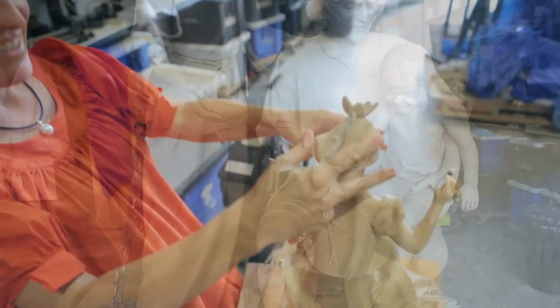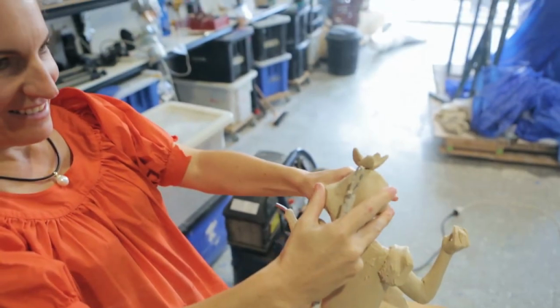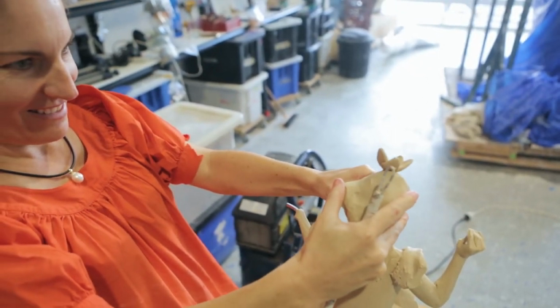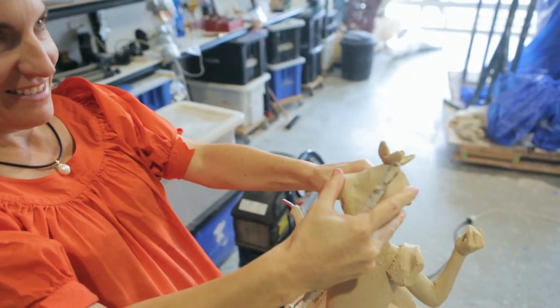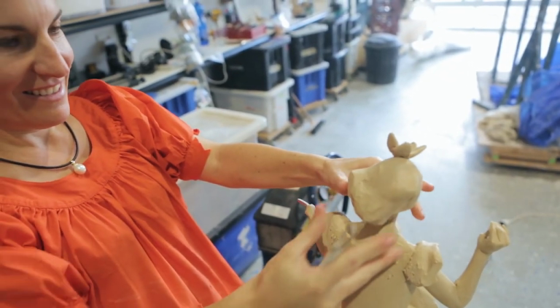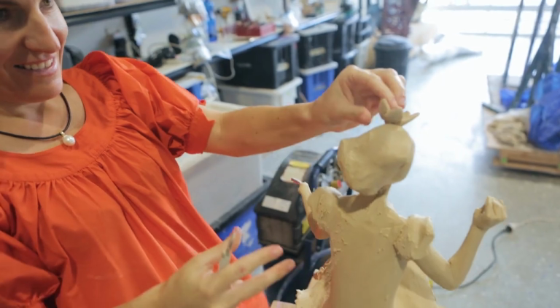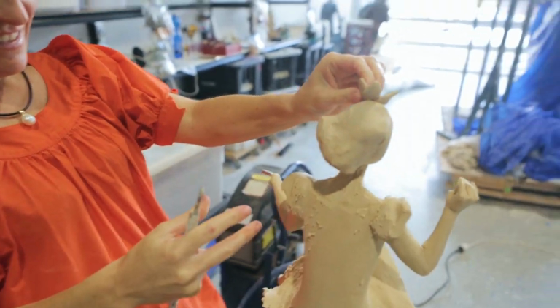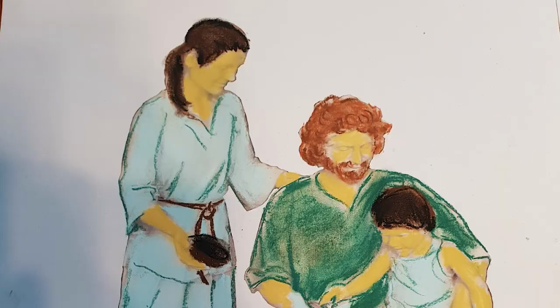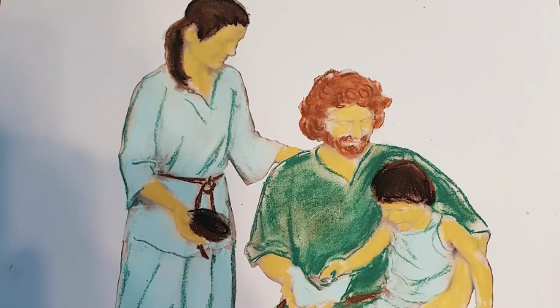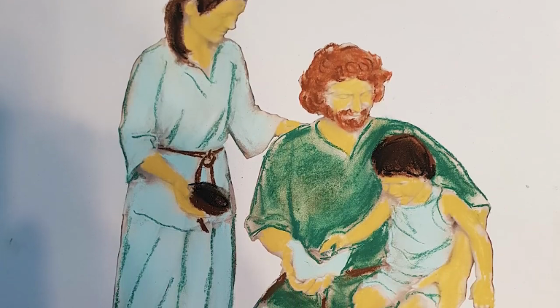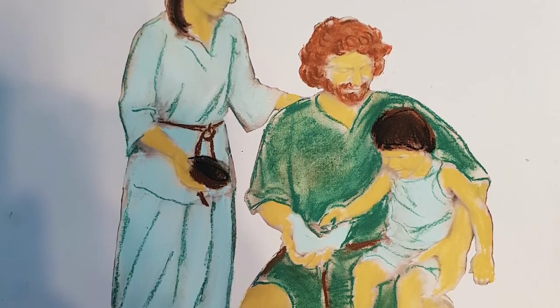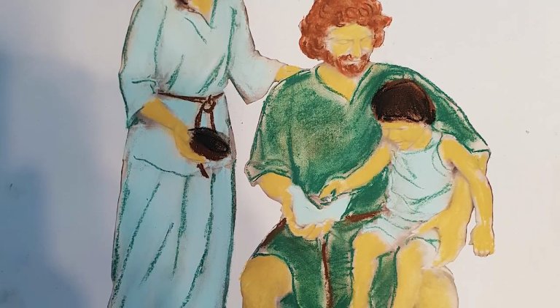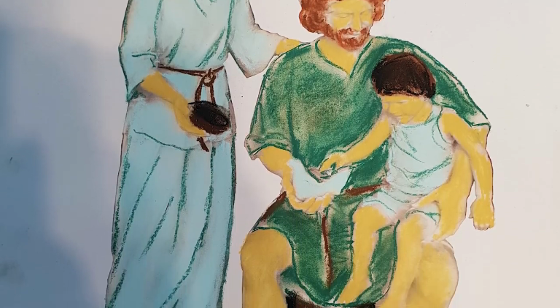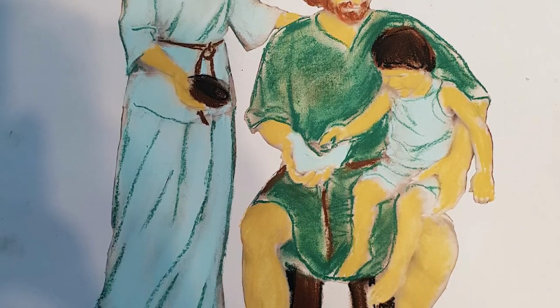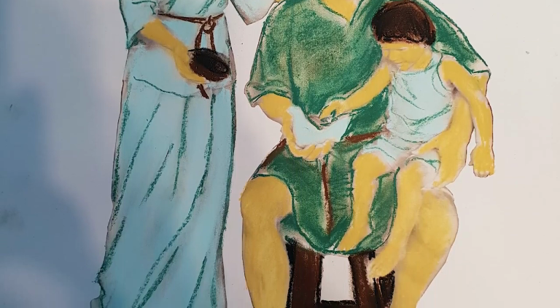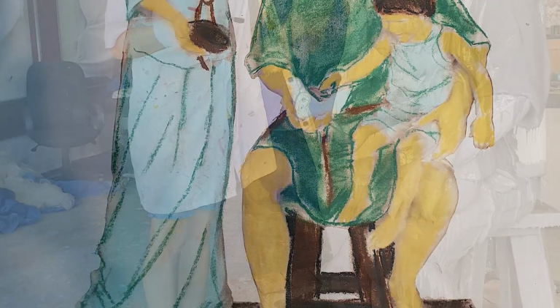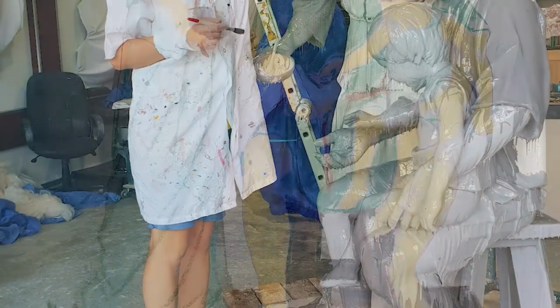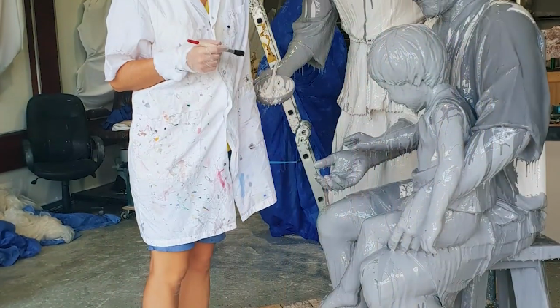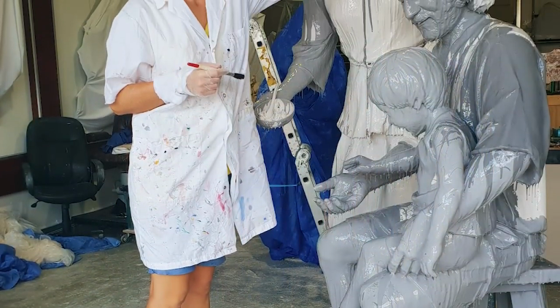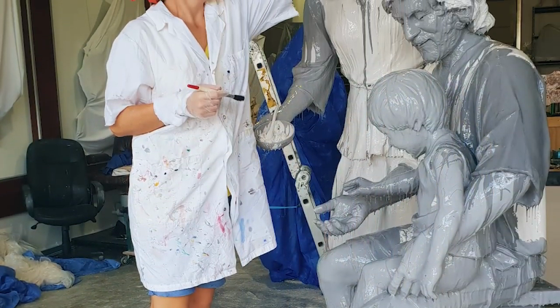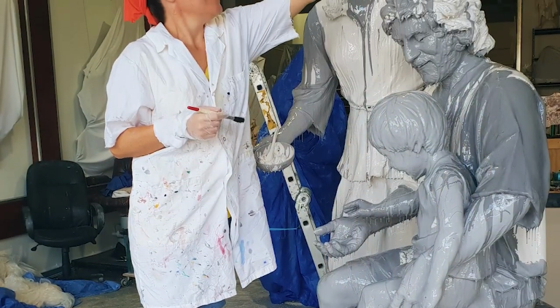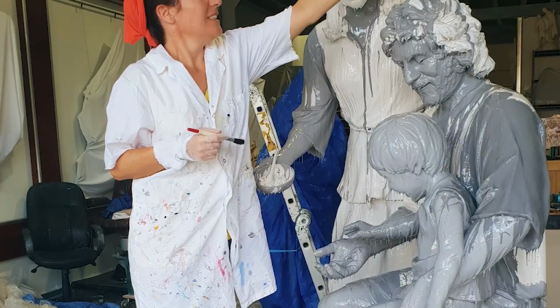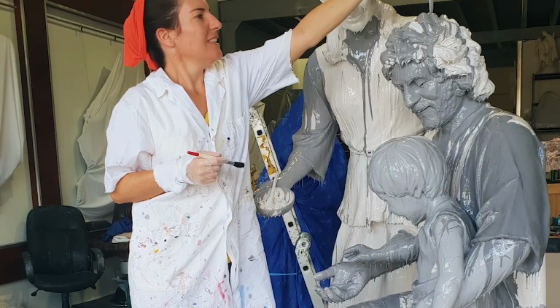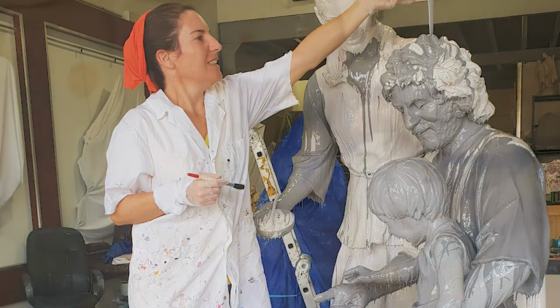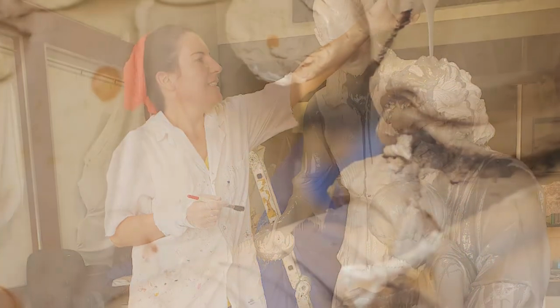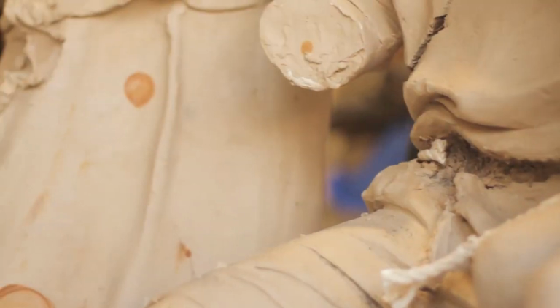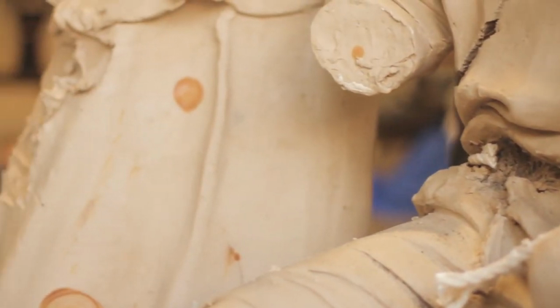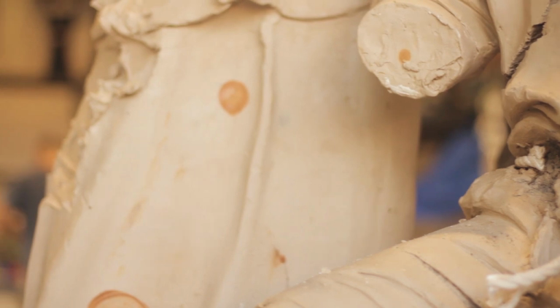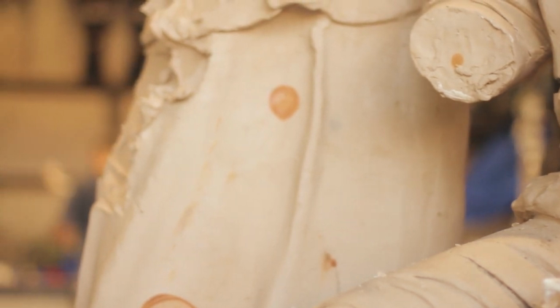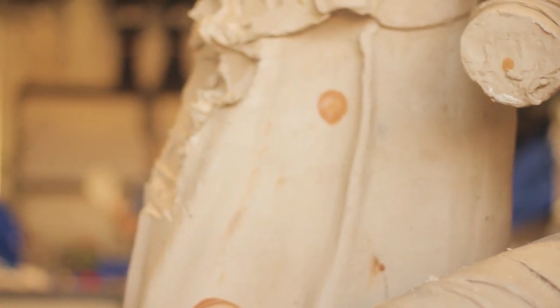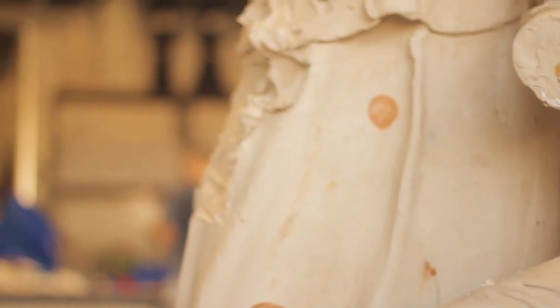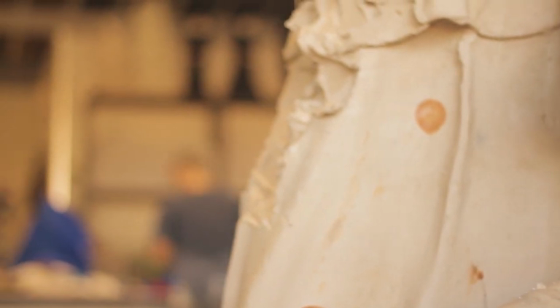First I created a plasticine model or maquette and a sketch. I had to communicate visually the relationship between the figures and the feeling of love and support — a family where Jesus is cherished and there is harmony and joy.